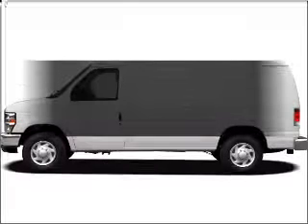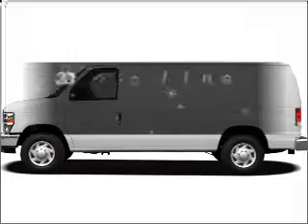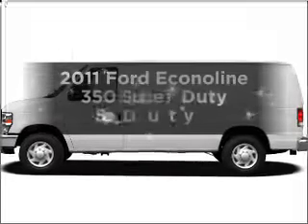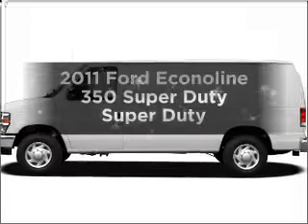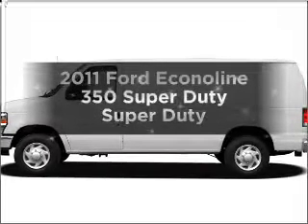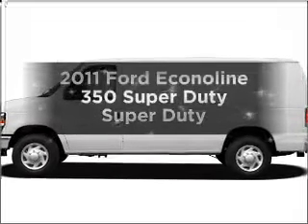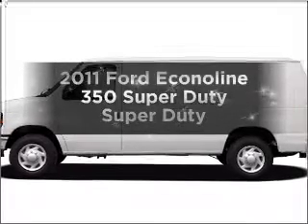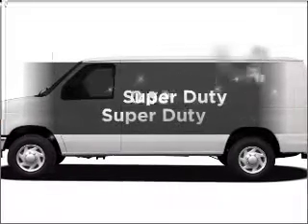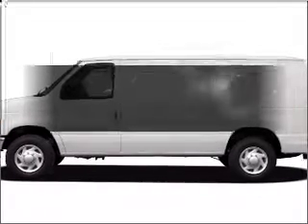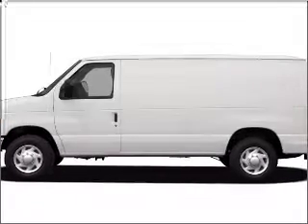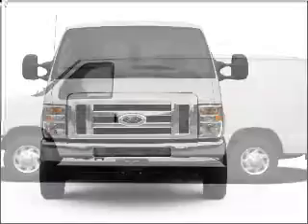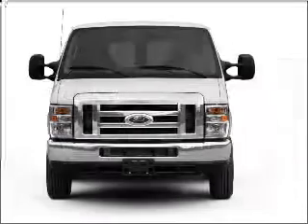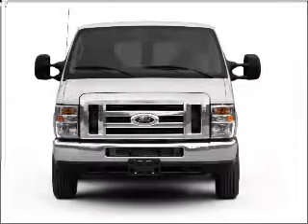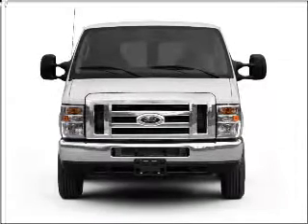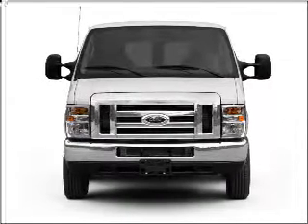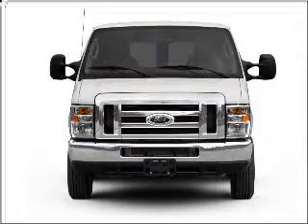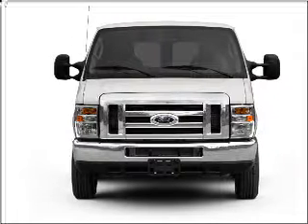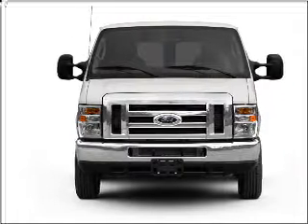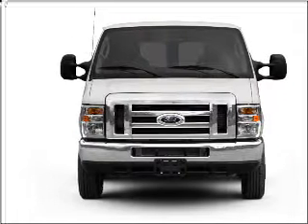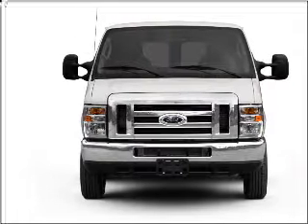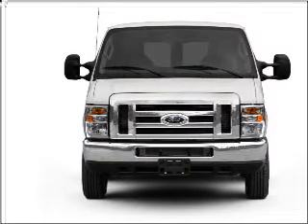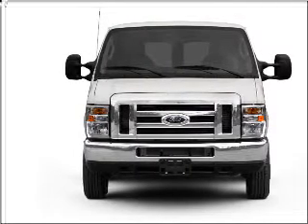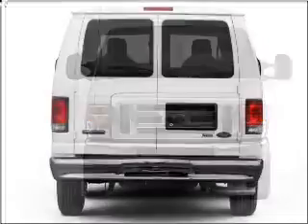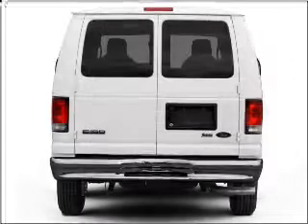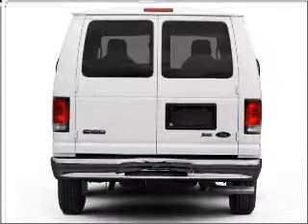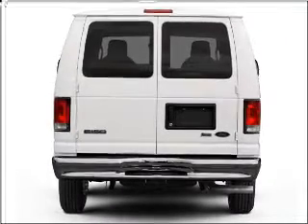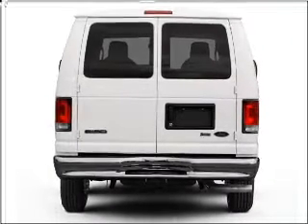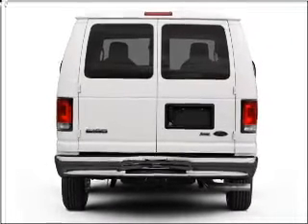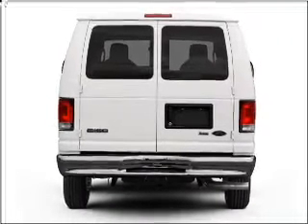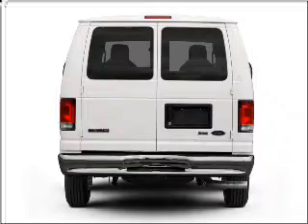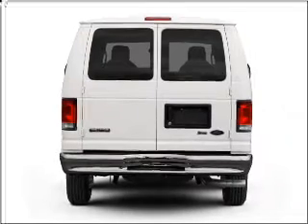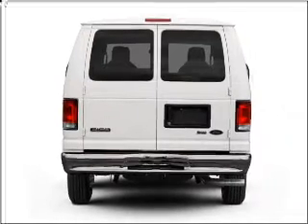Get noticed in this 2011 Ford Econoline 350 Super Duty. If you're looking for a first-rate auto, this one could be yours today. With a powerful 8-cylinder engine connected to a smooth-shifting automatic transmission.